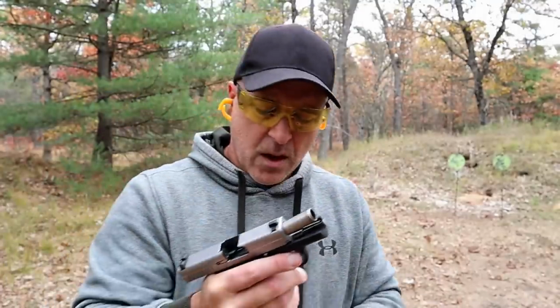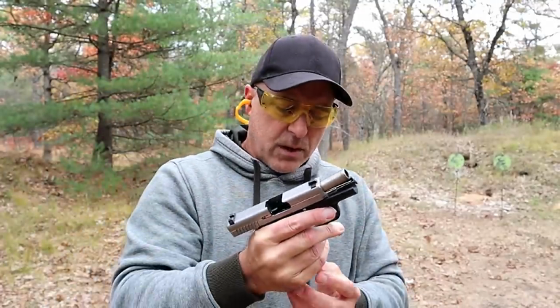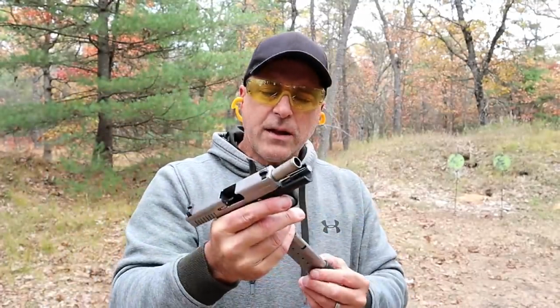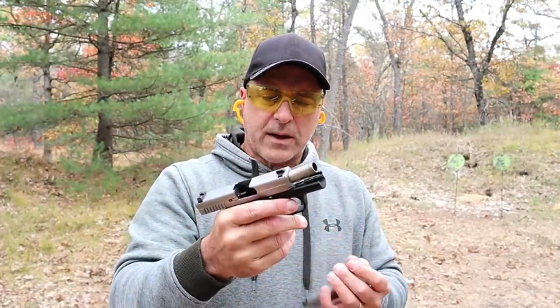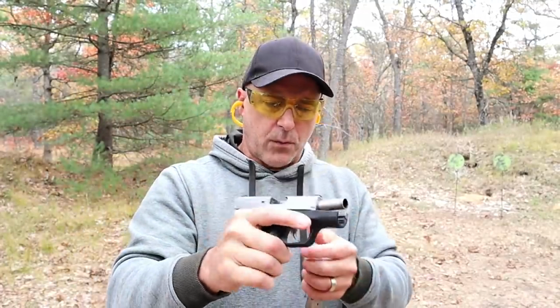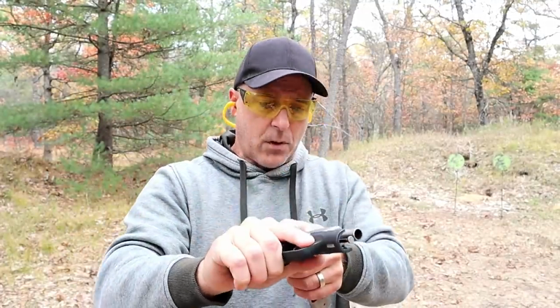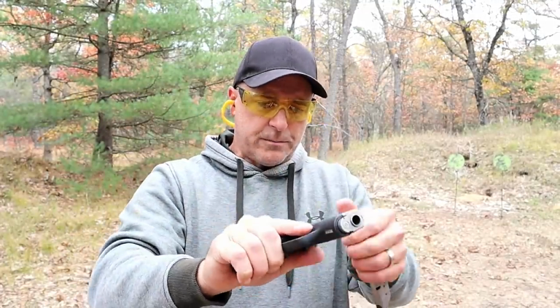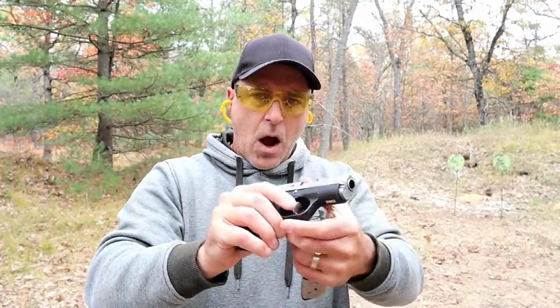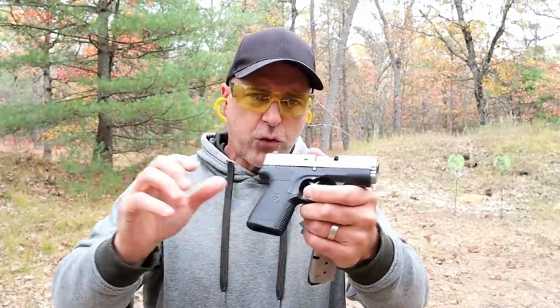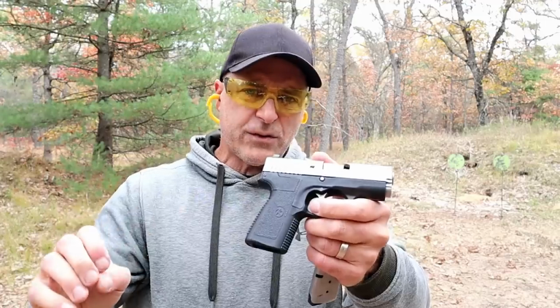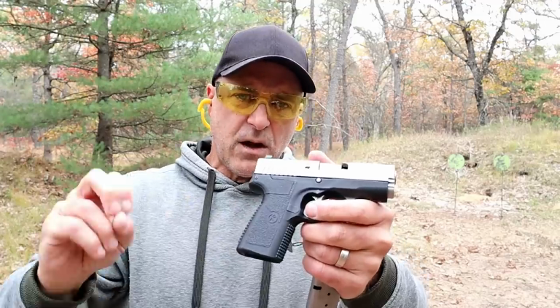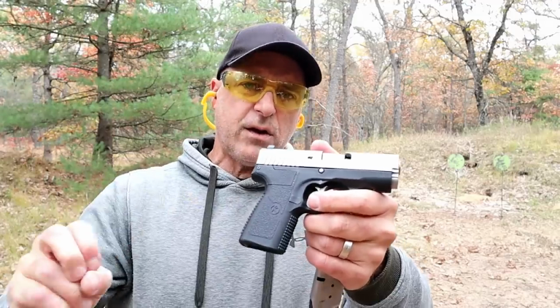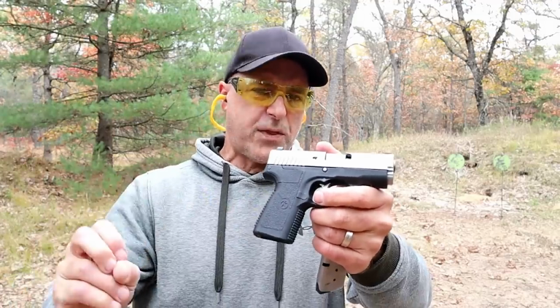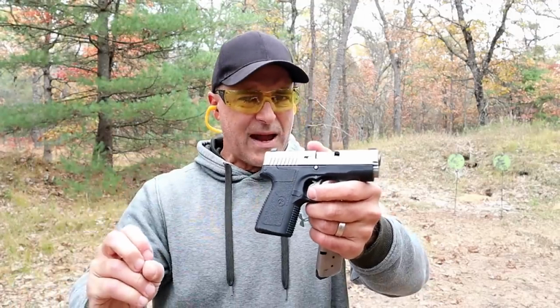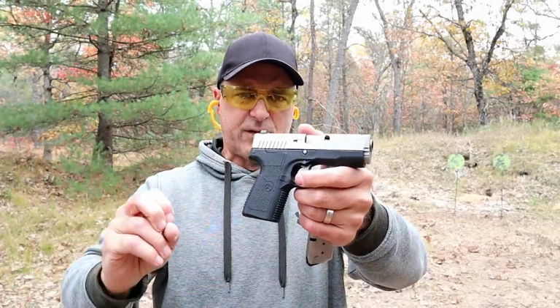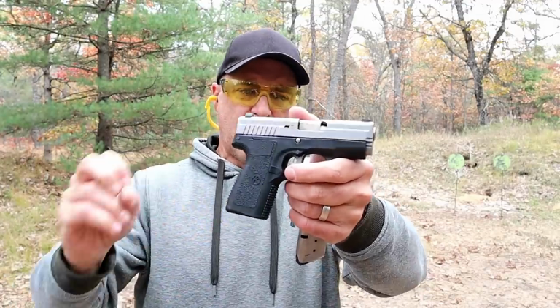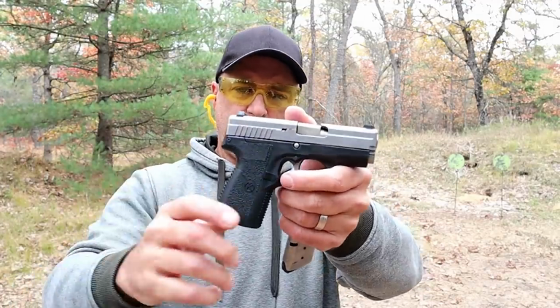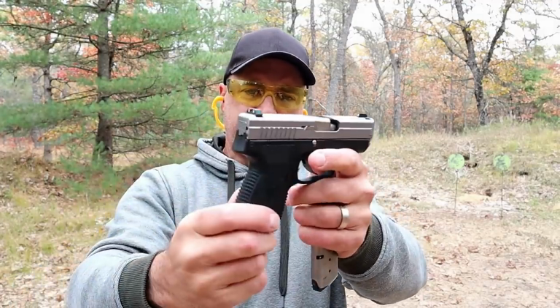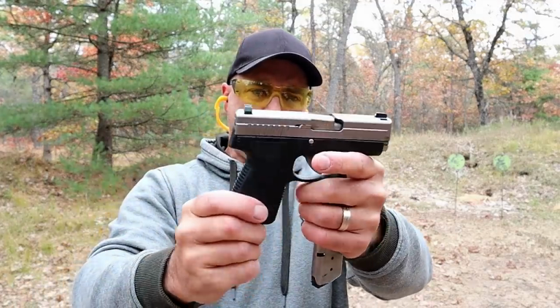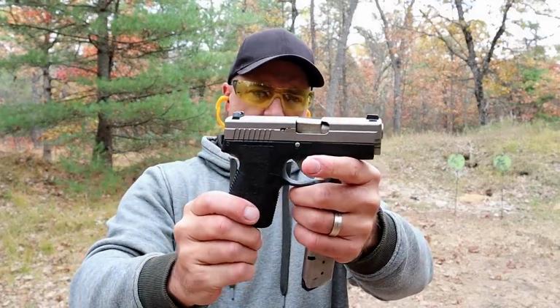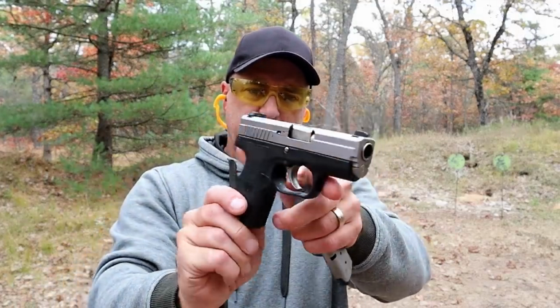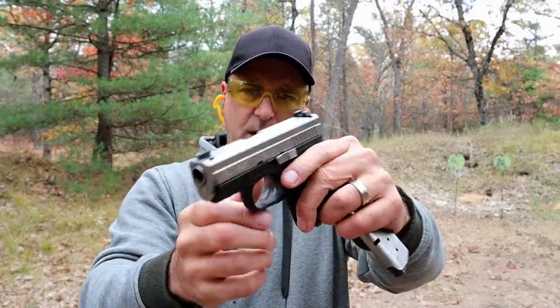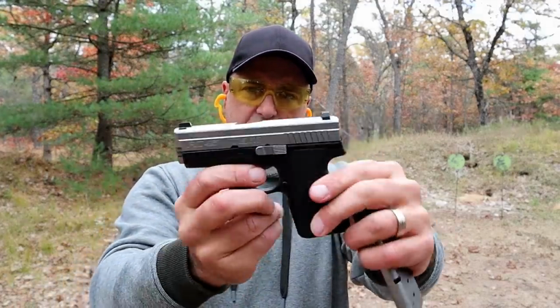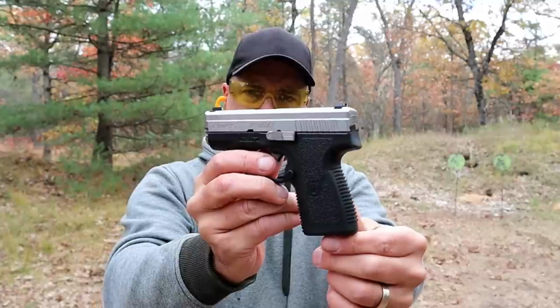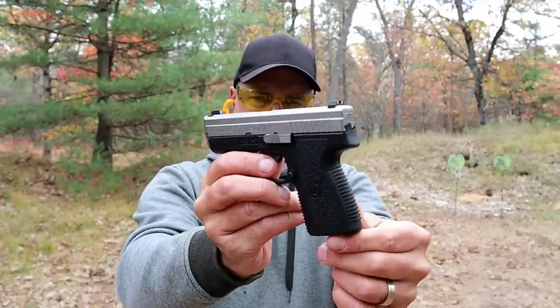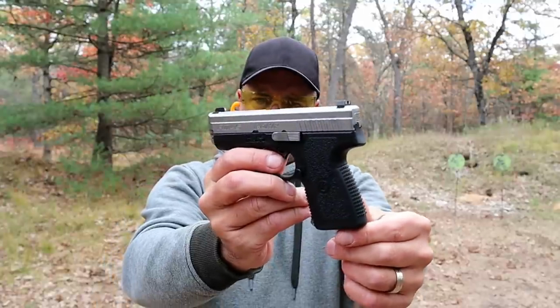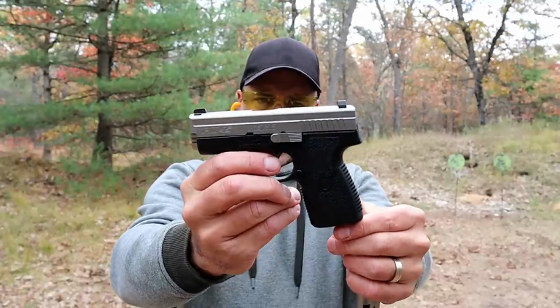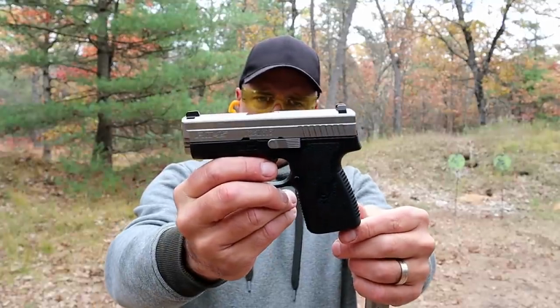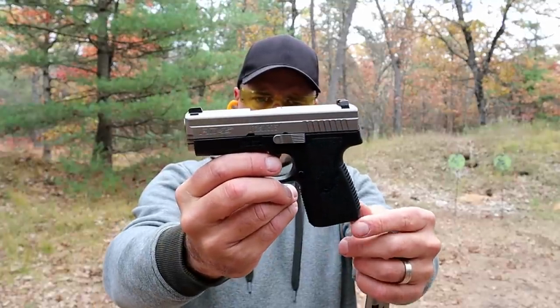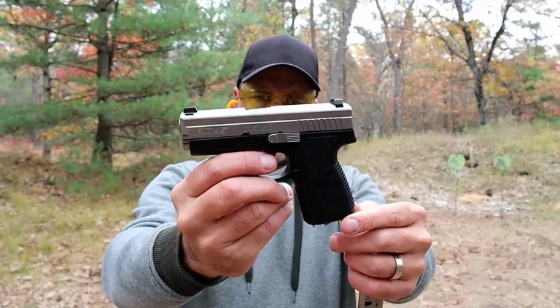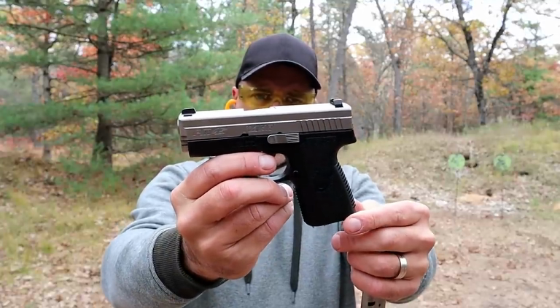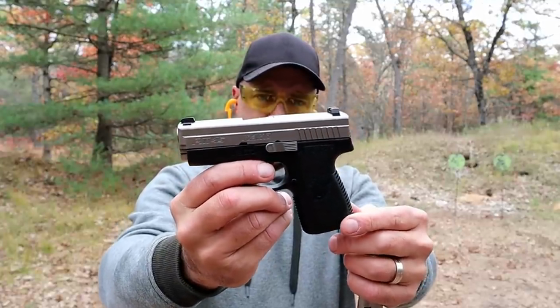Let me go ahead and turn the camera around. Under 20 ounces unloaded, 23 and a half ounces loaded — very small, very lightweight, very handsome handgun that is subcompact.